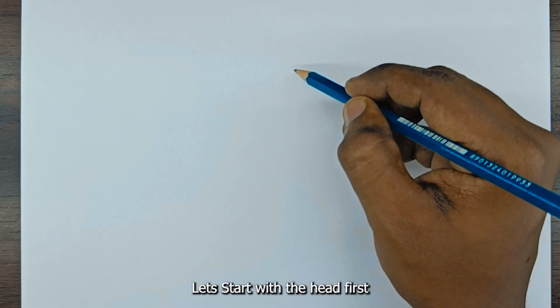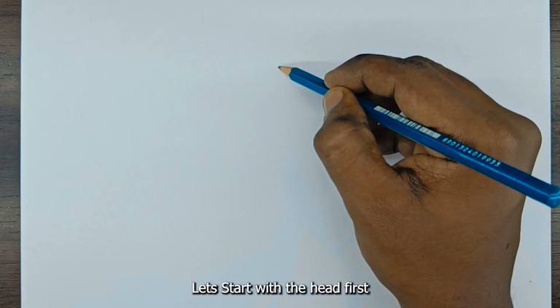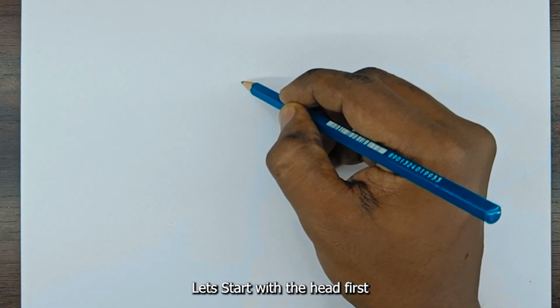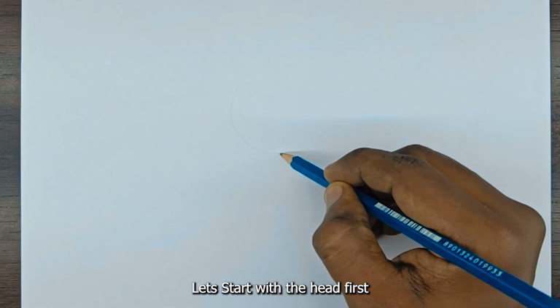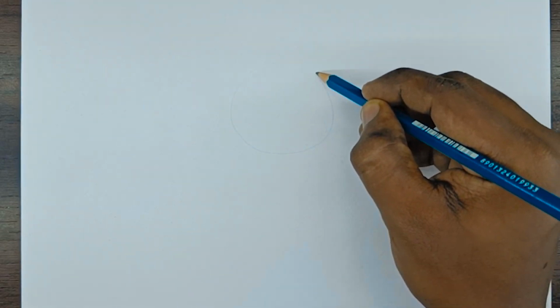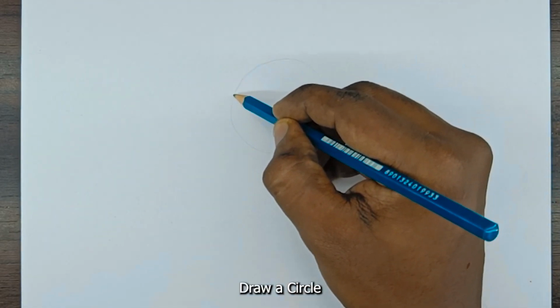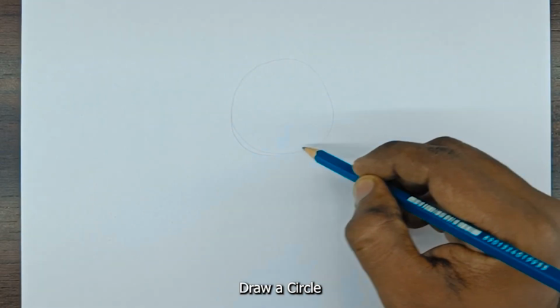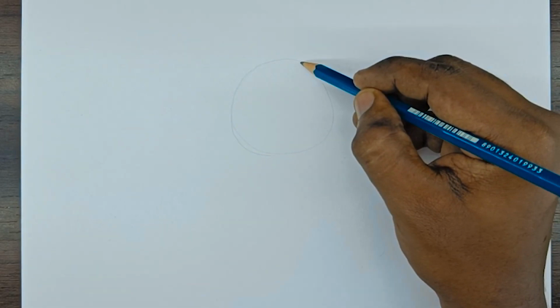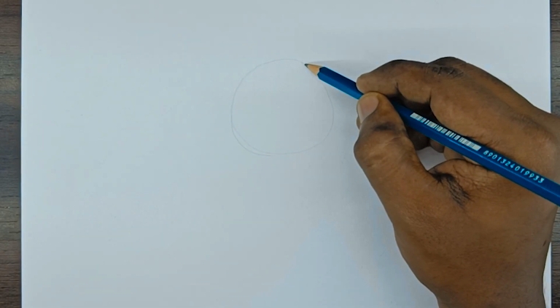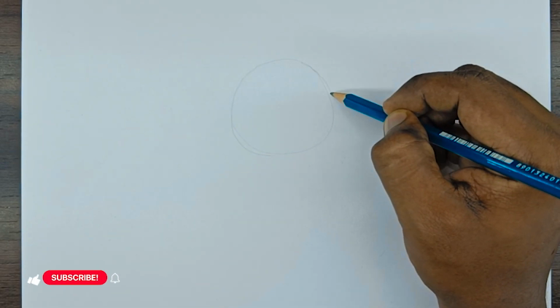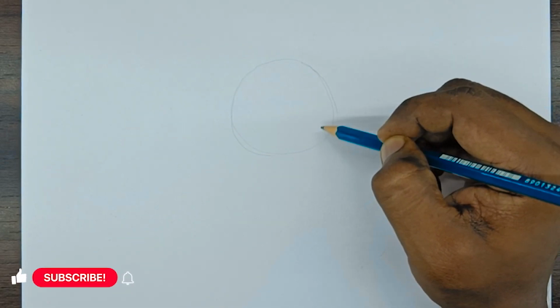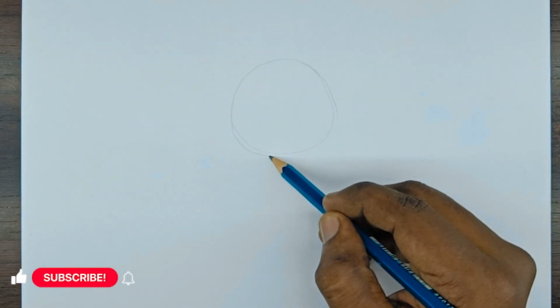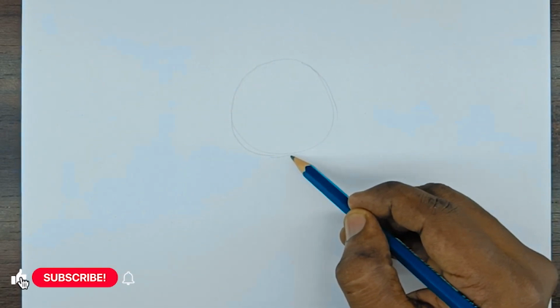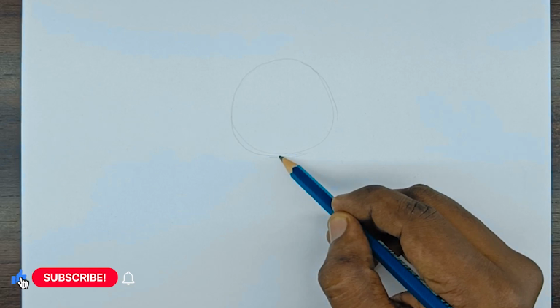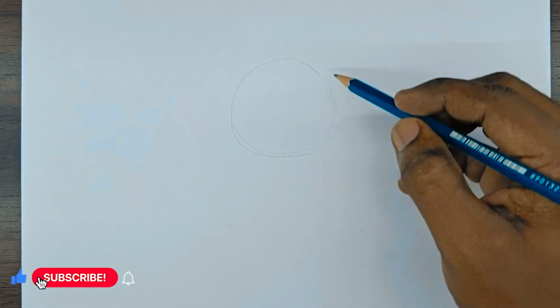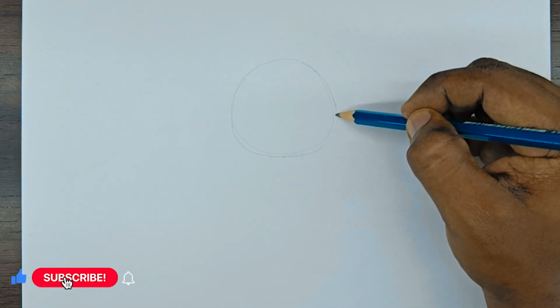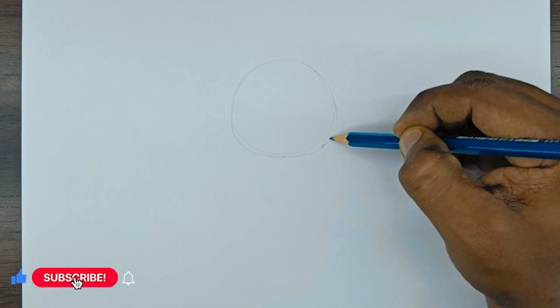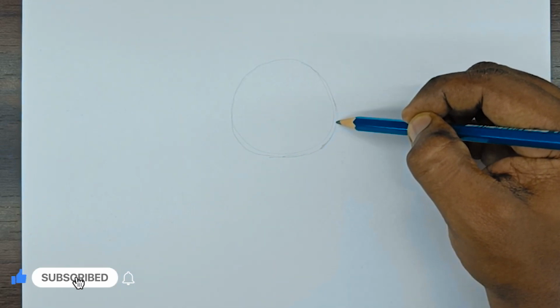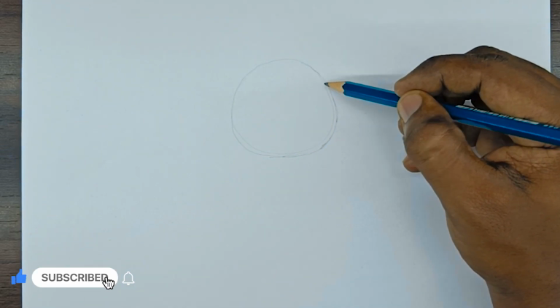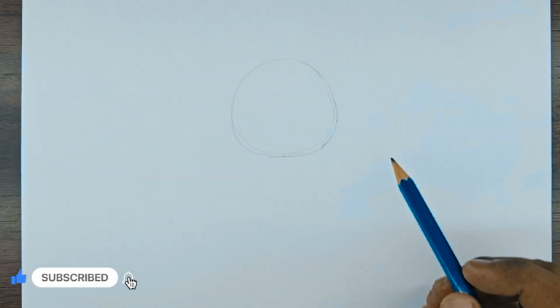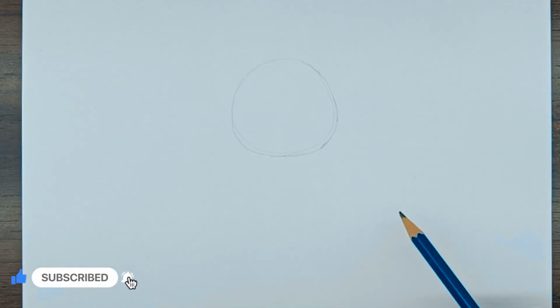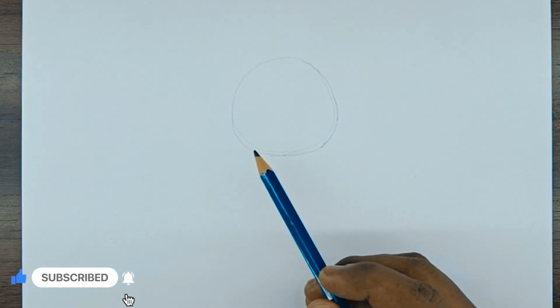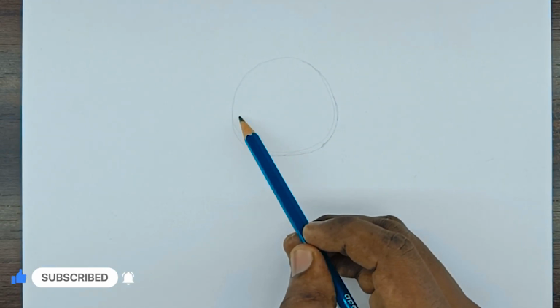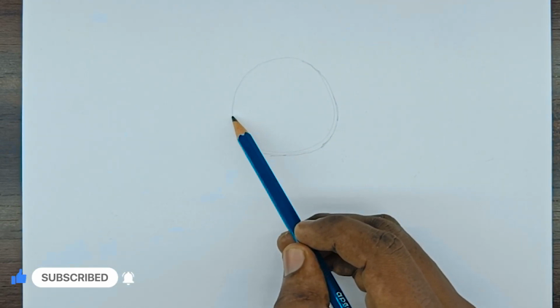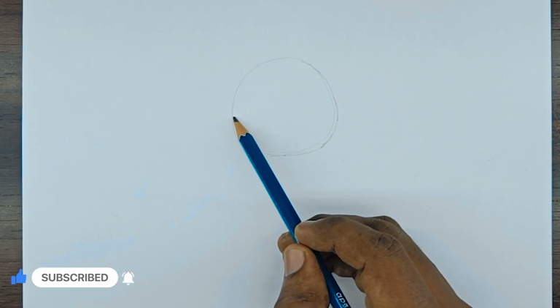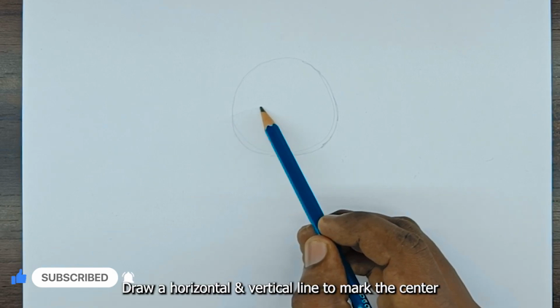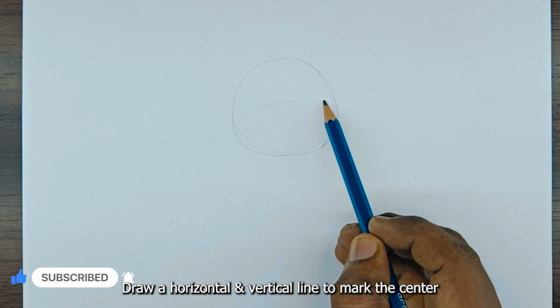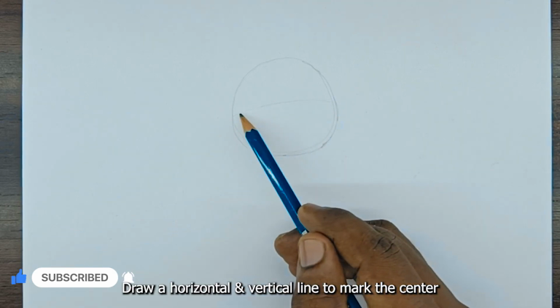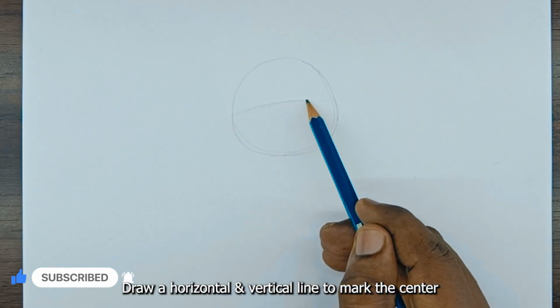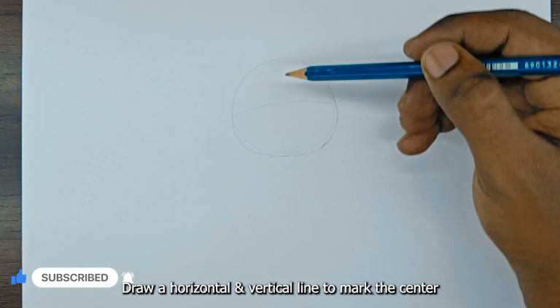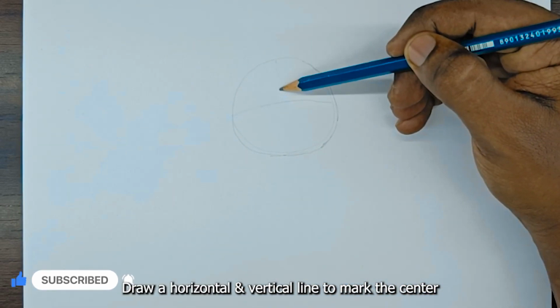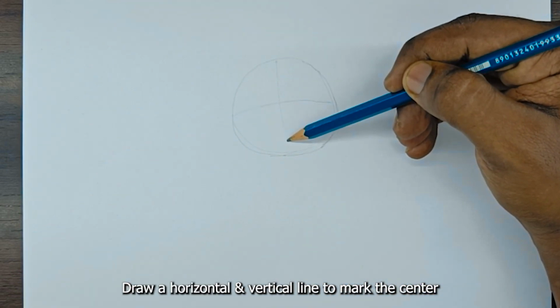Let's start with the head first. Draw a circle. Draw a horizontal and vertical line to mark the center.